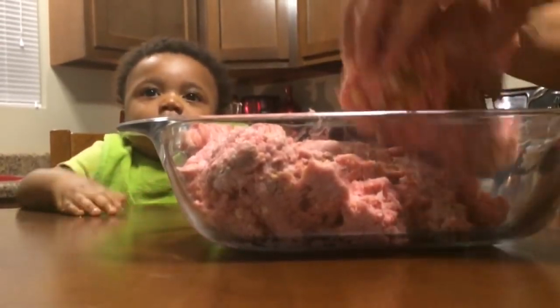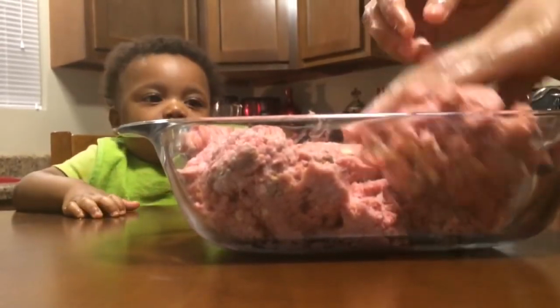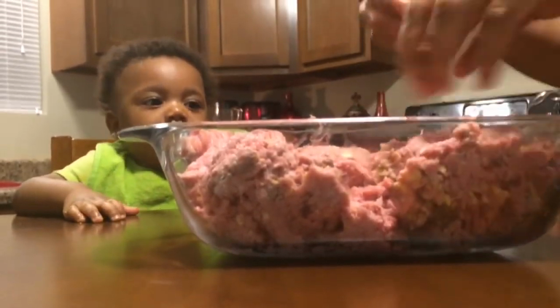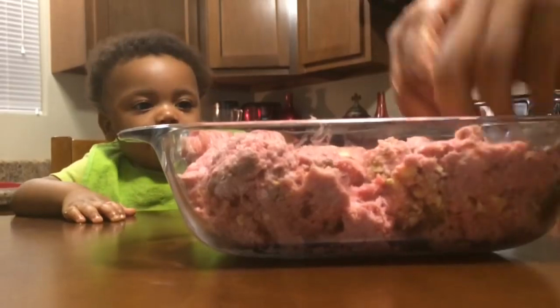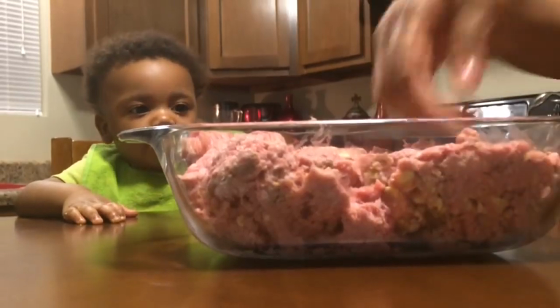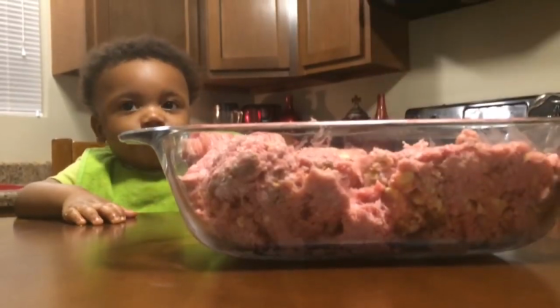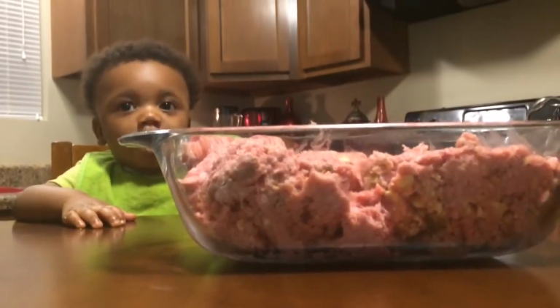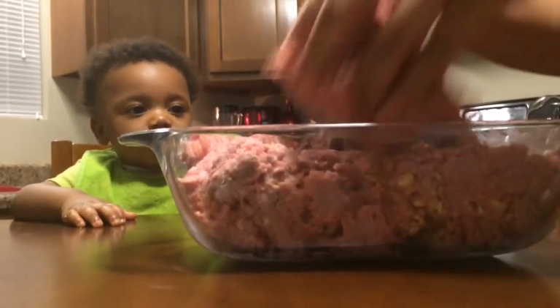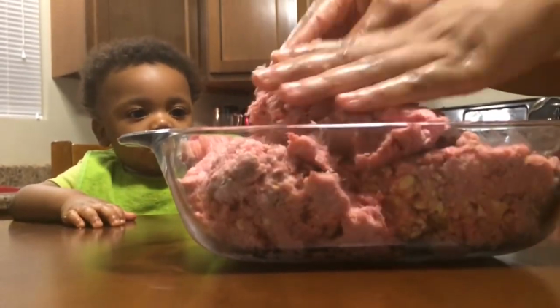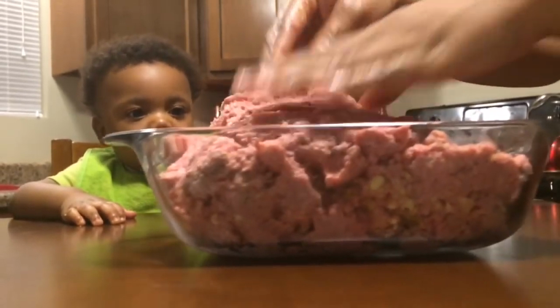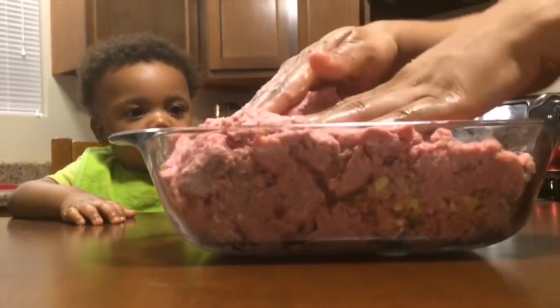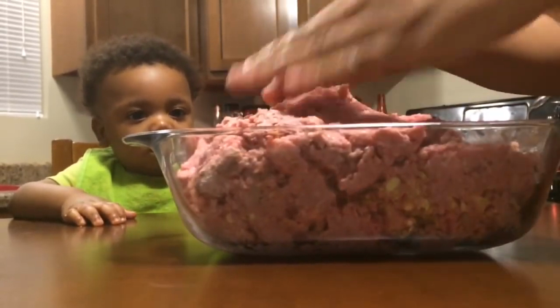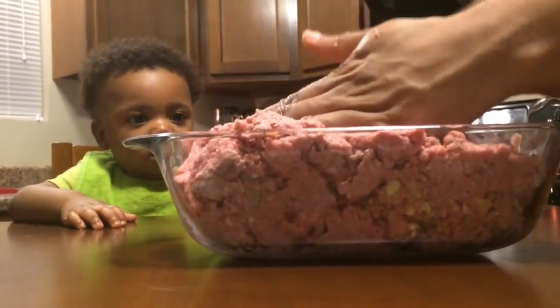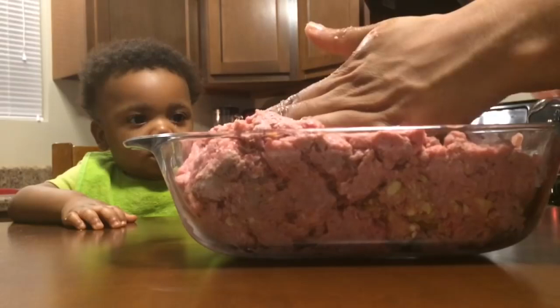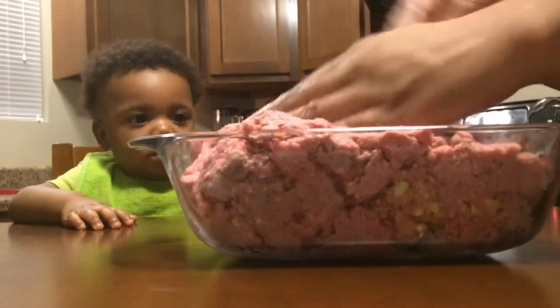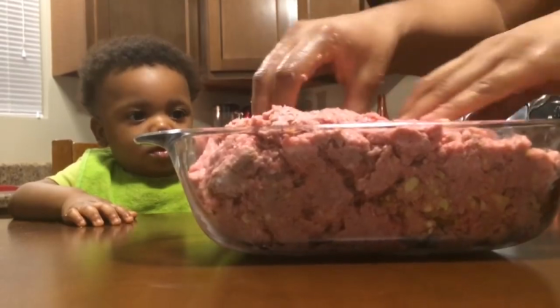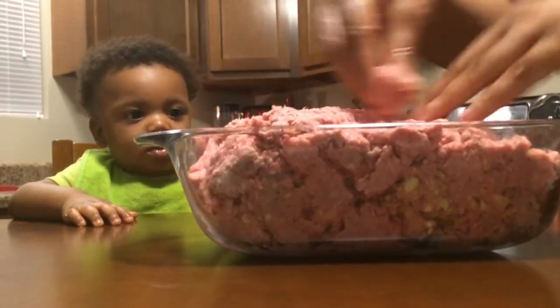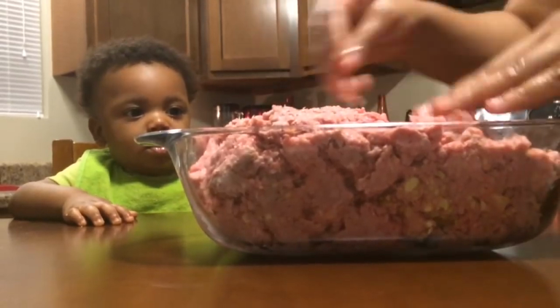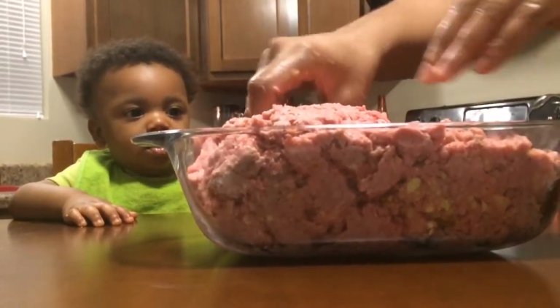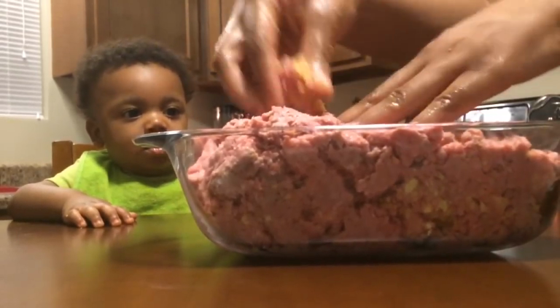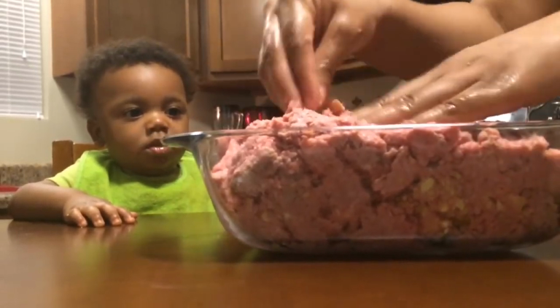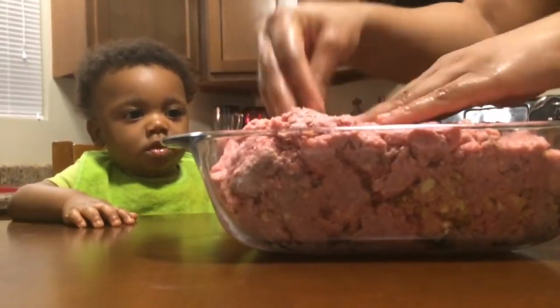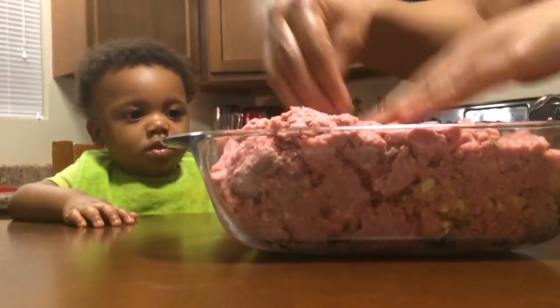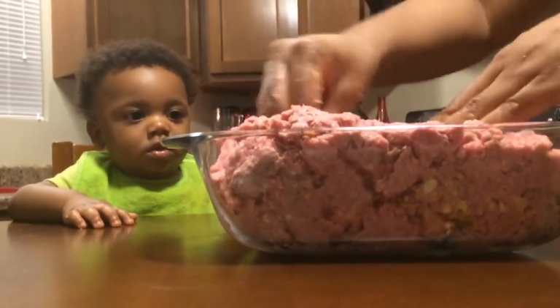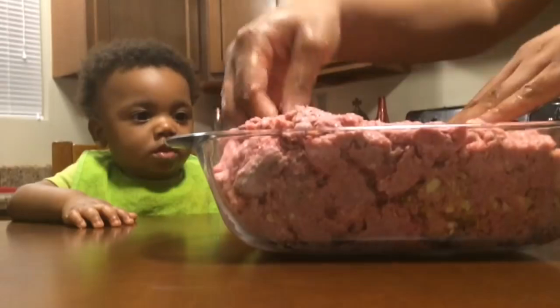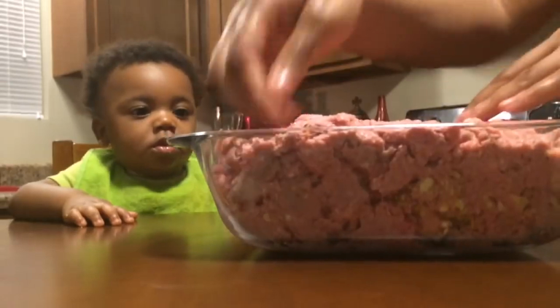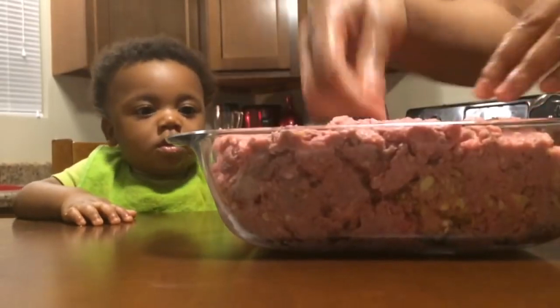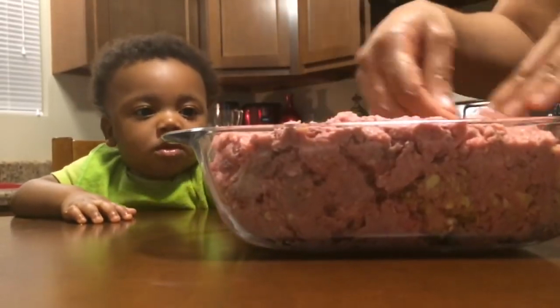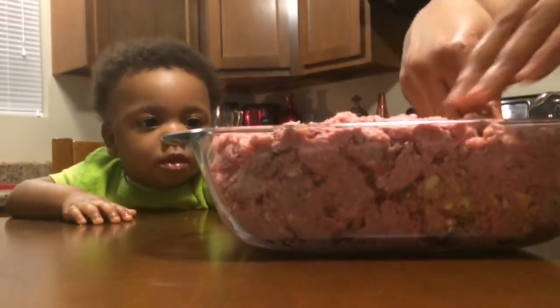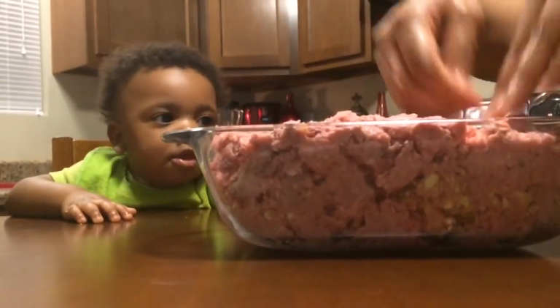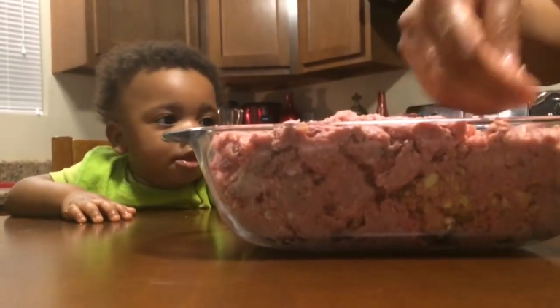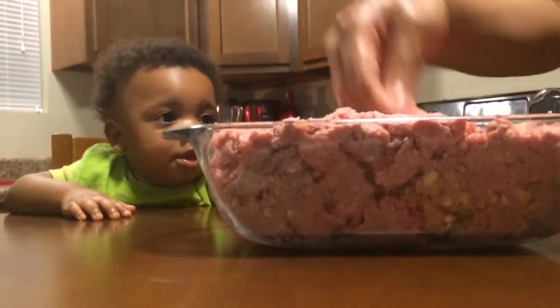Meatloaf is one of those dishes that is very easy to make. You can put absolutely anything in meatloaf — mushrooms, bell peppers, onions, cheese, bacon. Whatever you like, there's nothing that you cannot do with meatloaf.